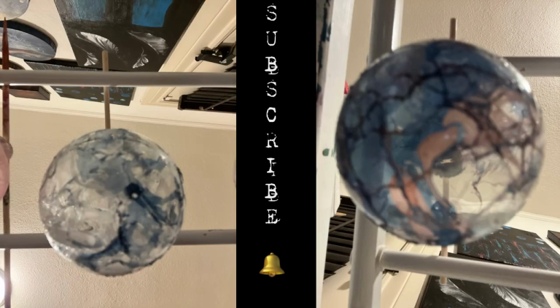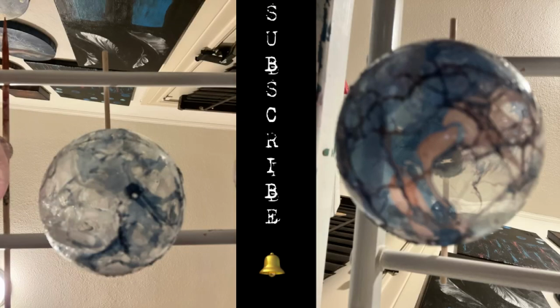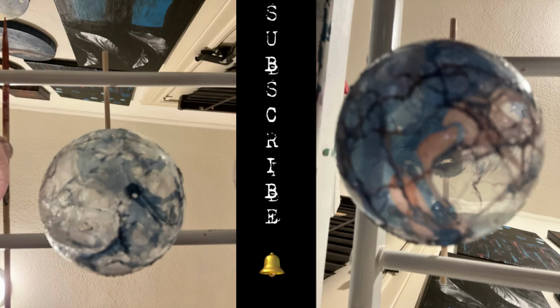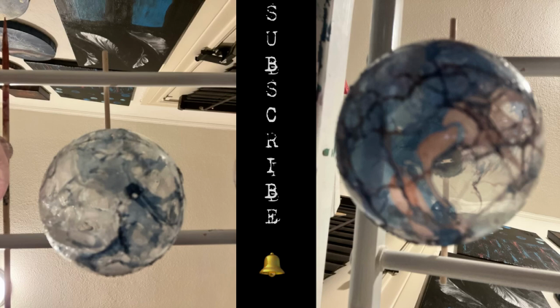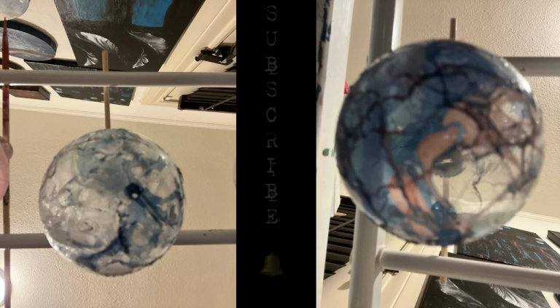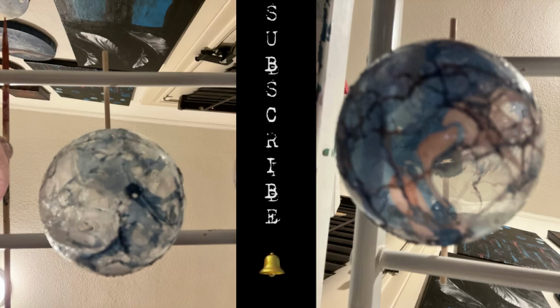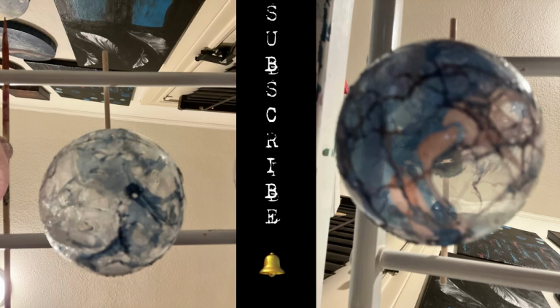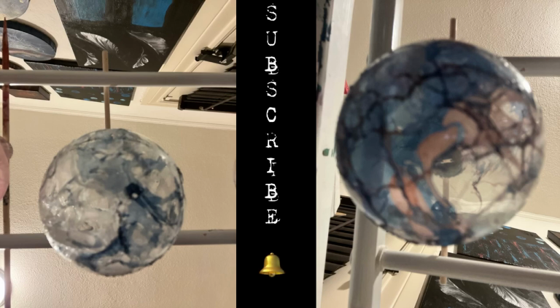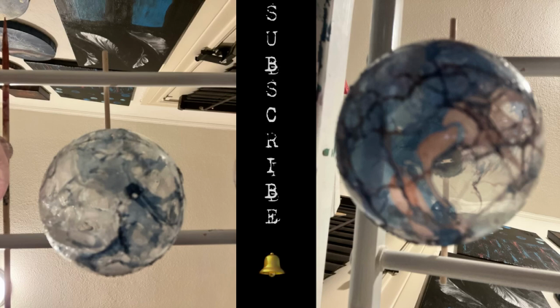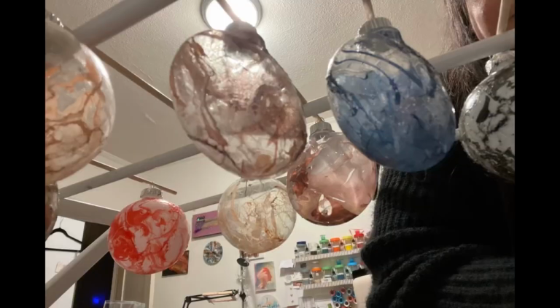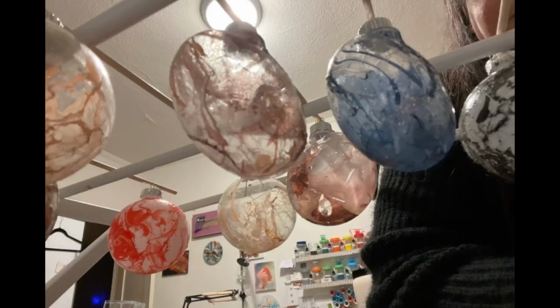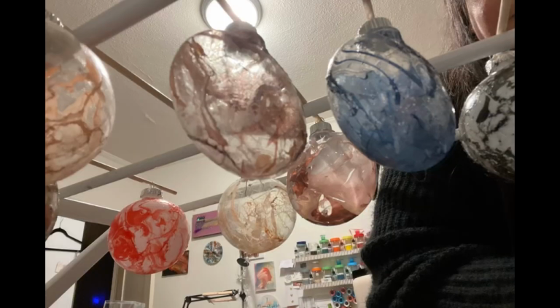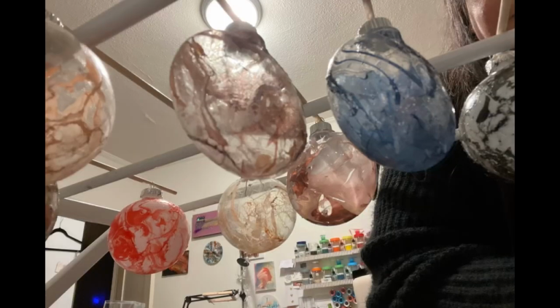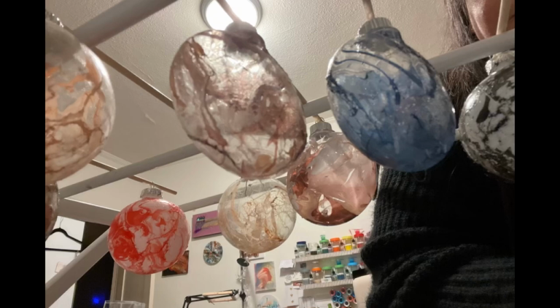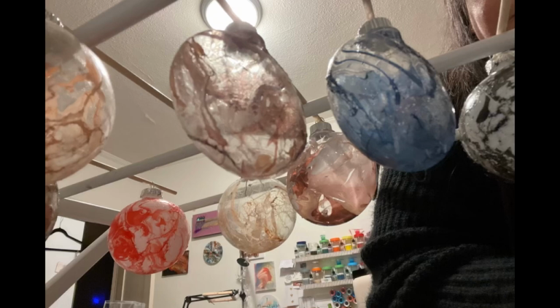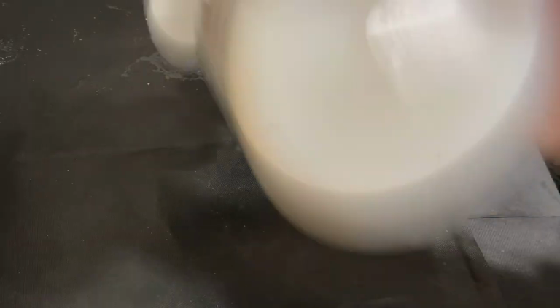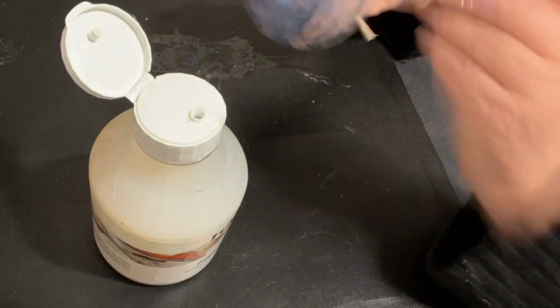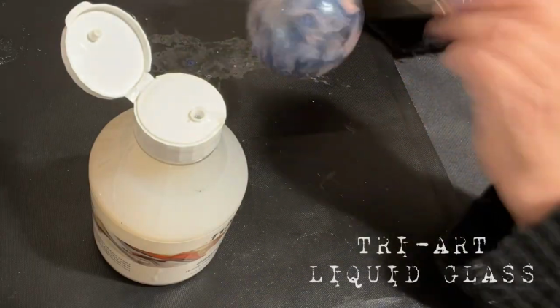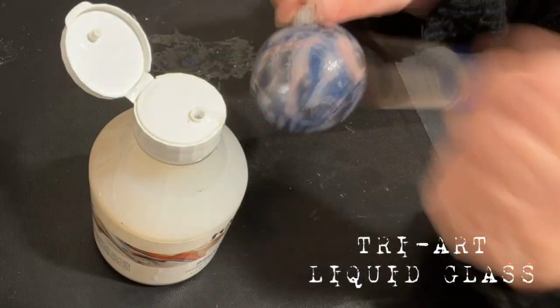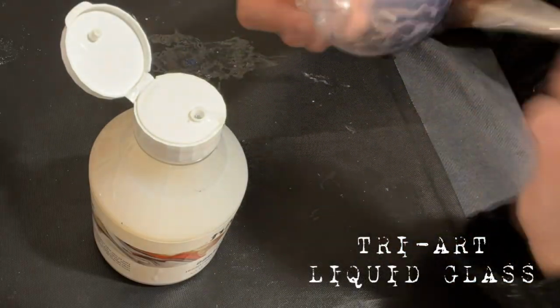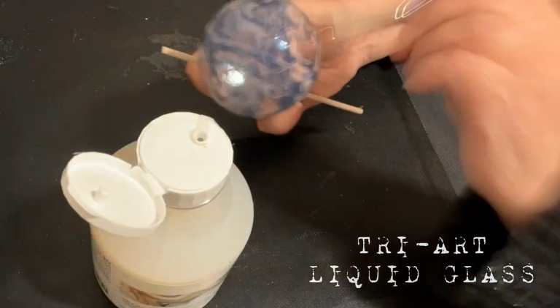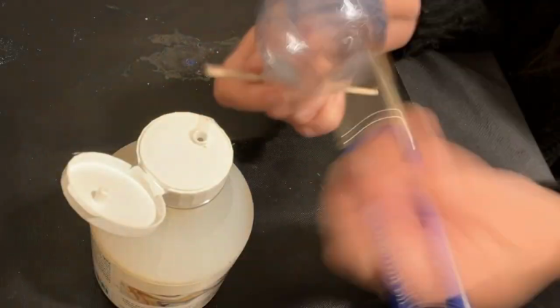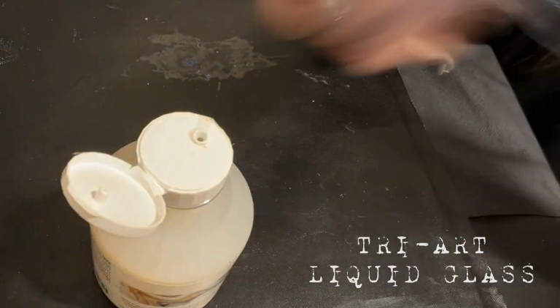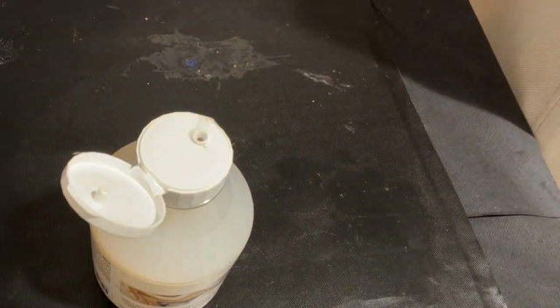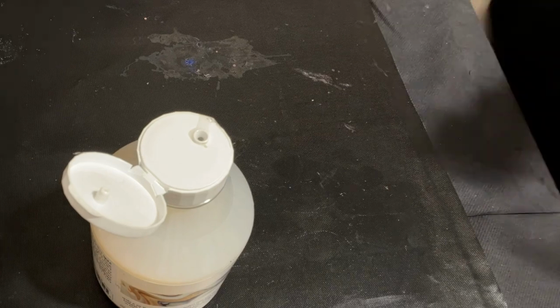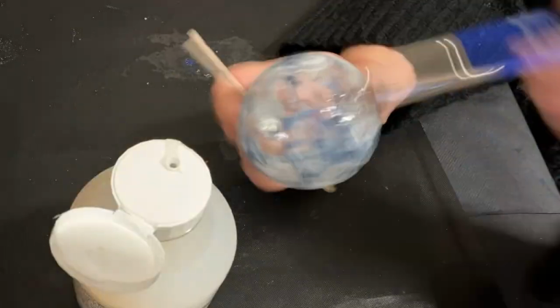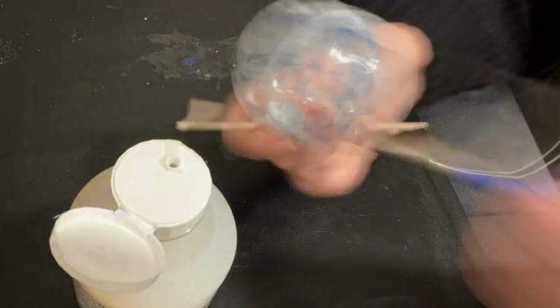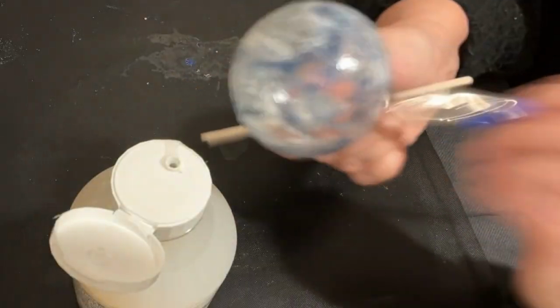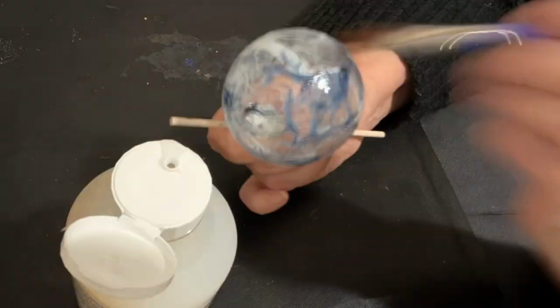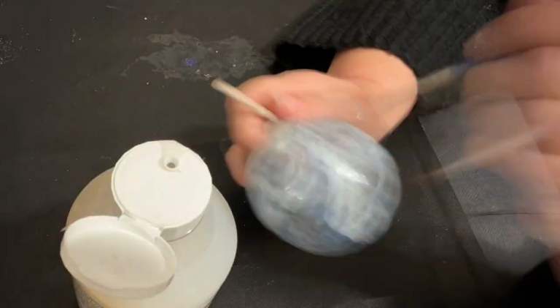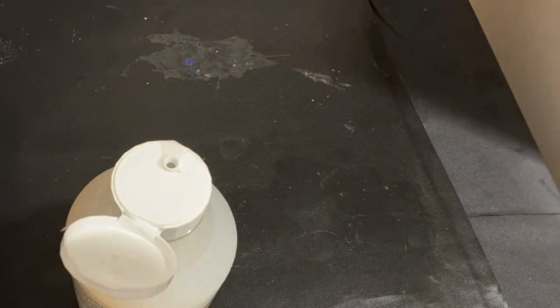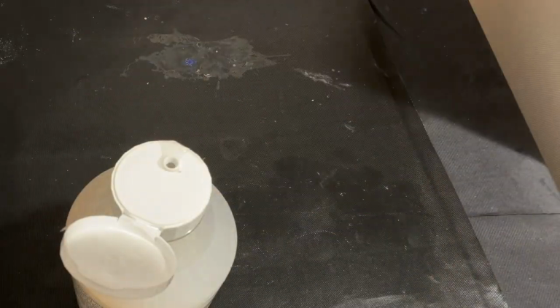And here are some of the balls already hanging up to dry. I did apply a coat of Tri-Art glass after they were dried.